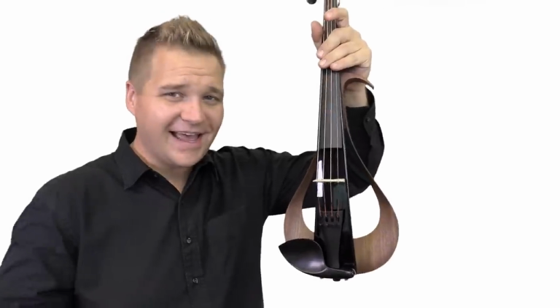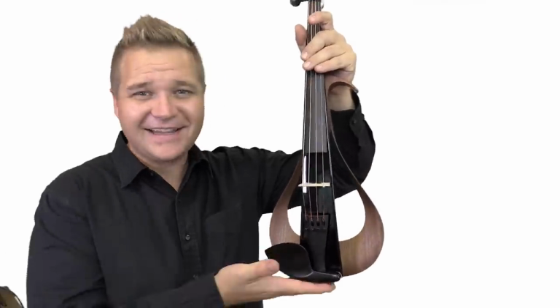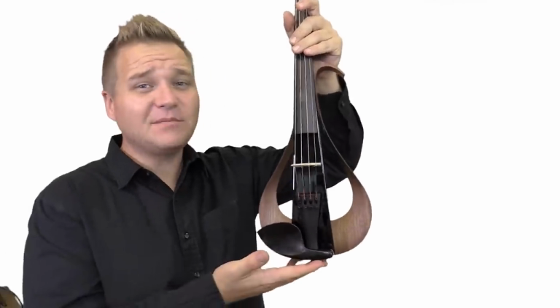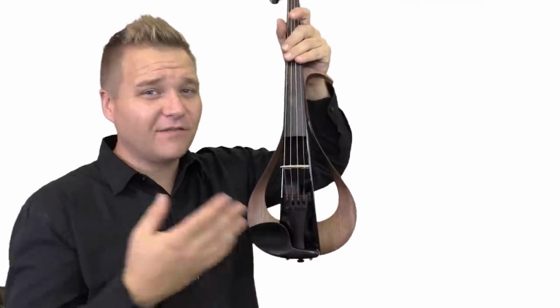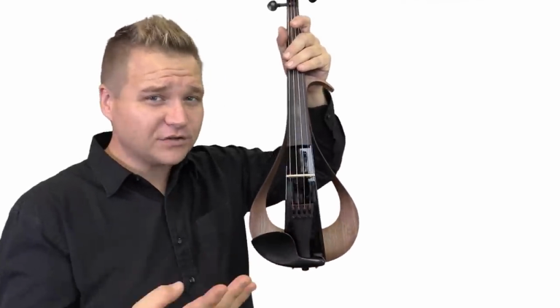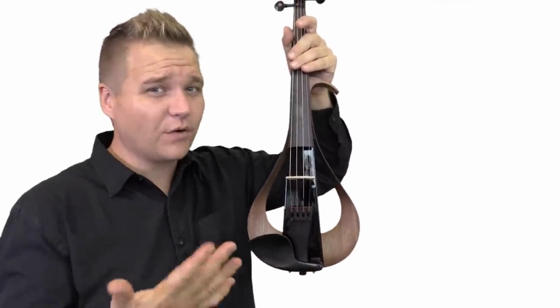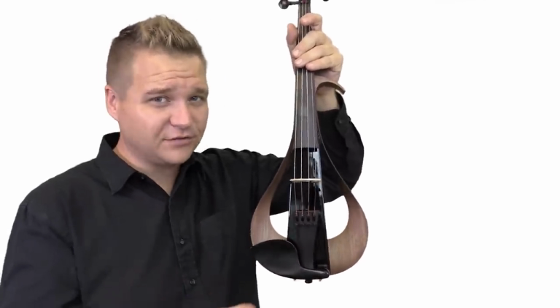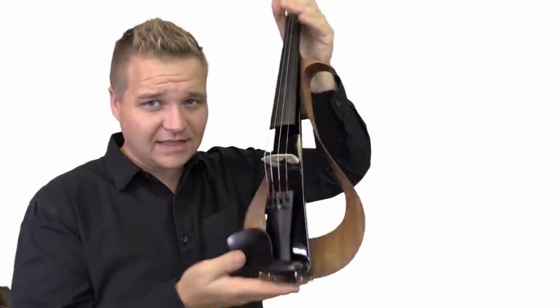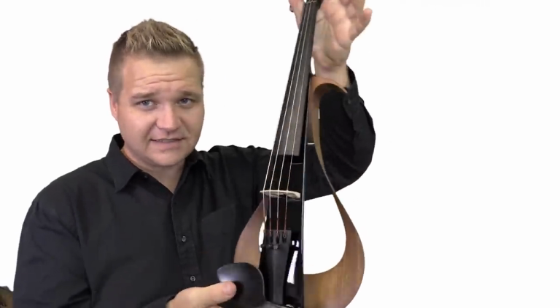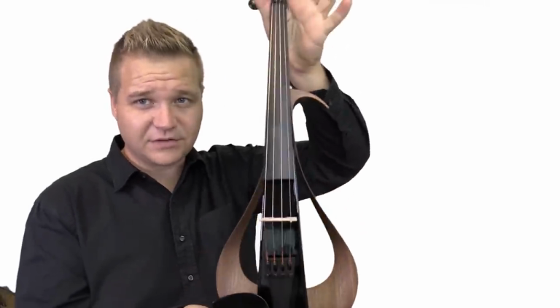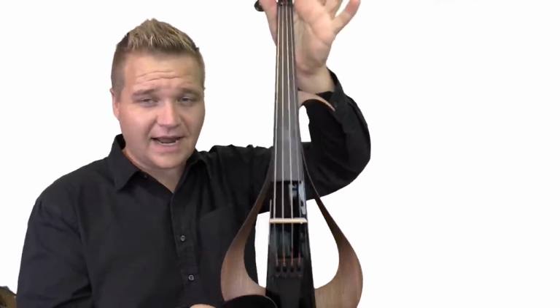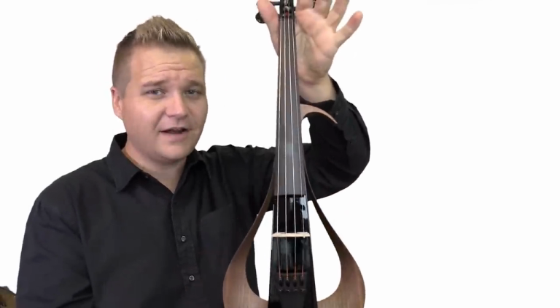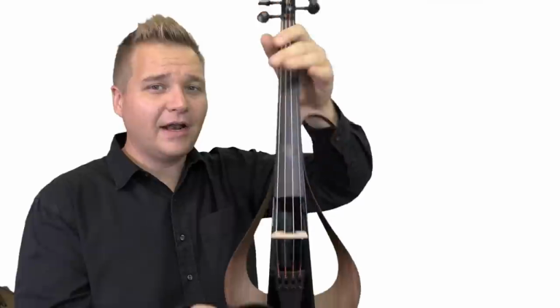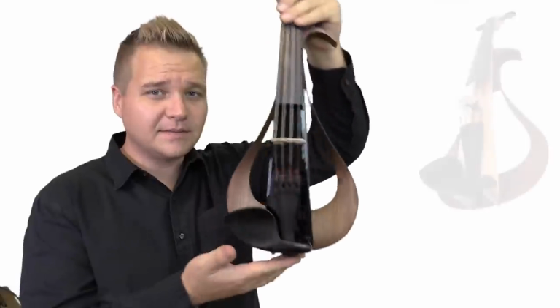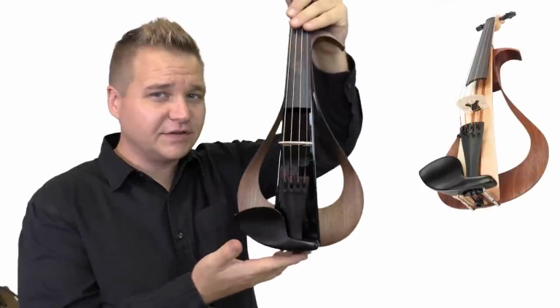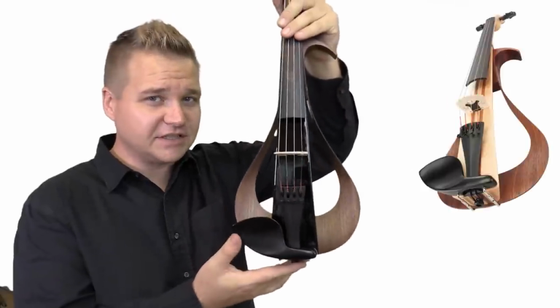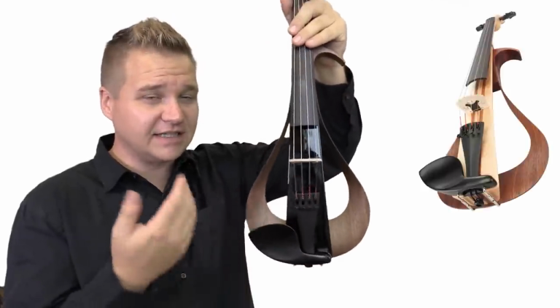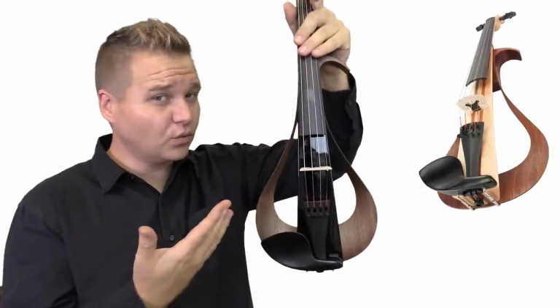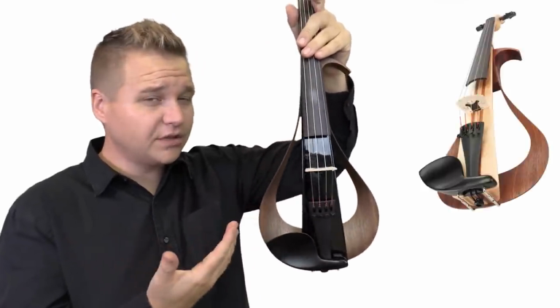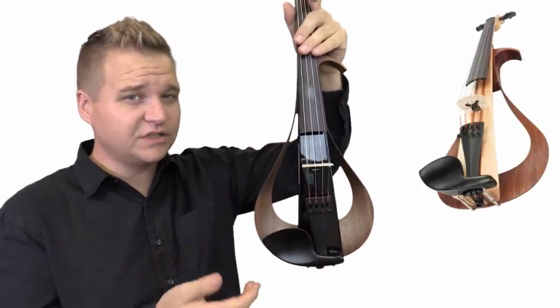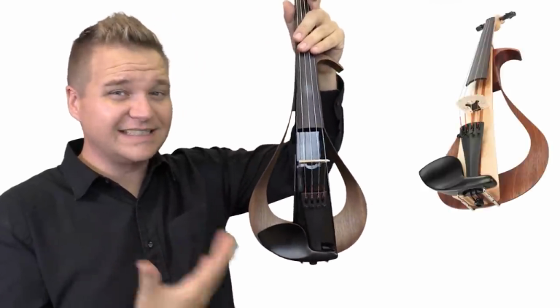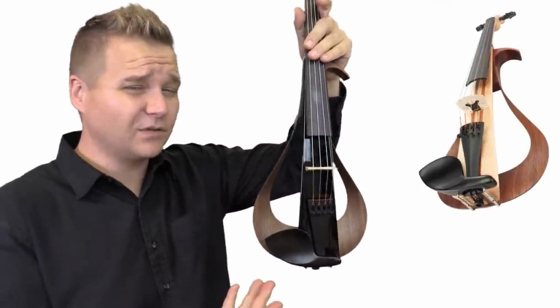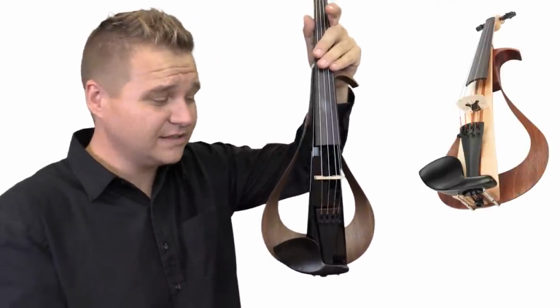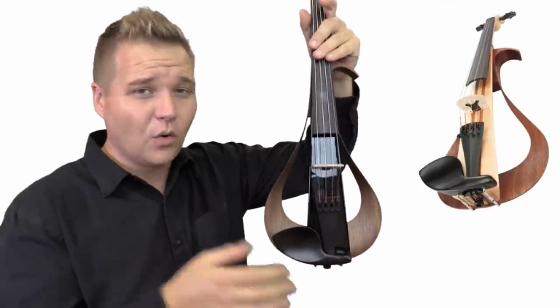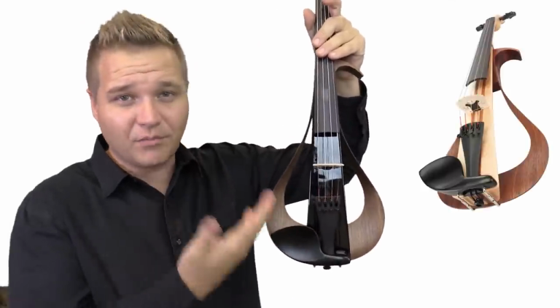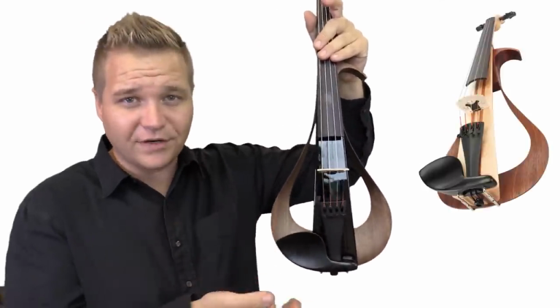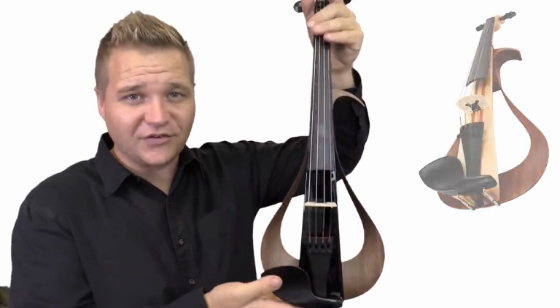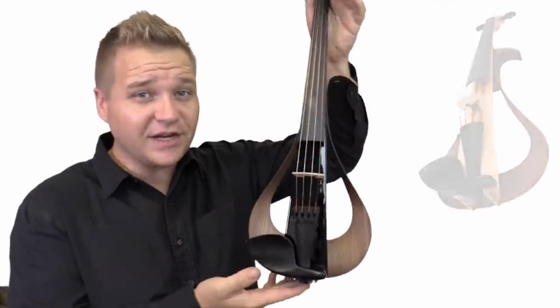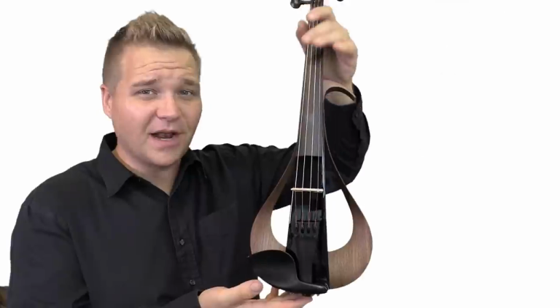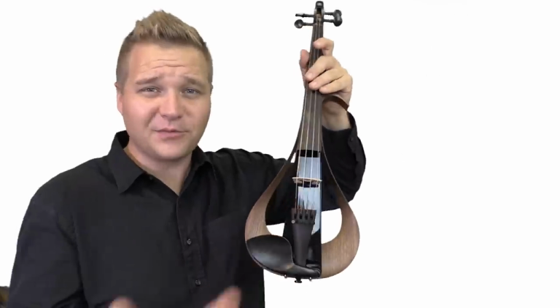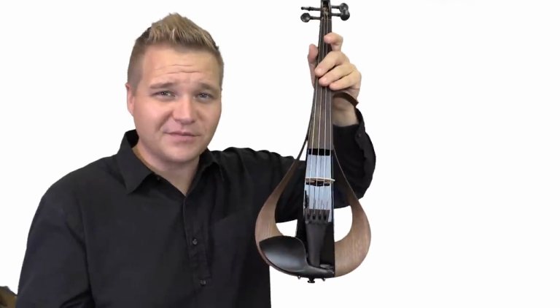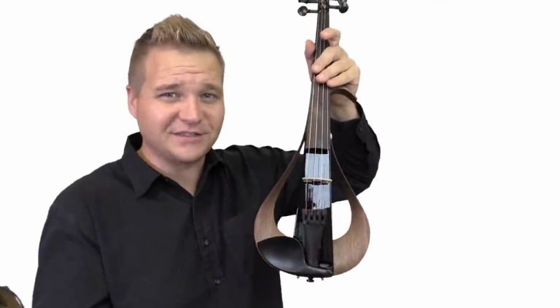This comes in four strings or five strings — this is the four-string that I have right here. It also comes in two different finishes: the natural wood tone, which has six different woods, or the black one, as shown here.